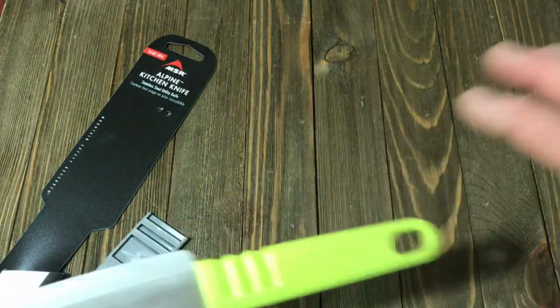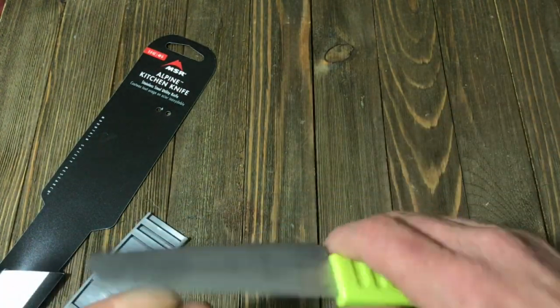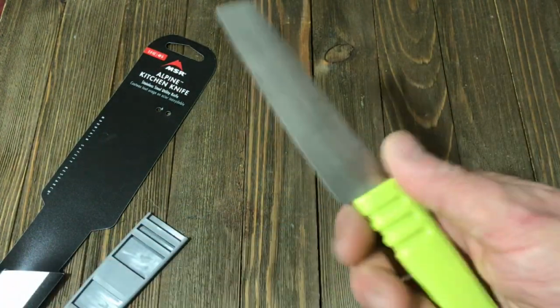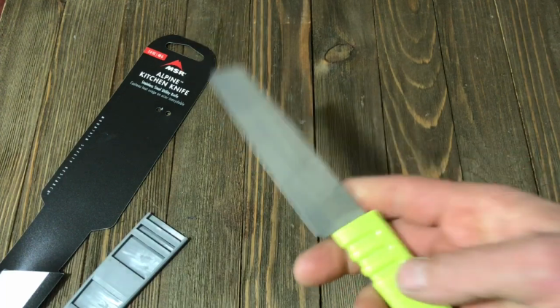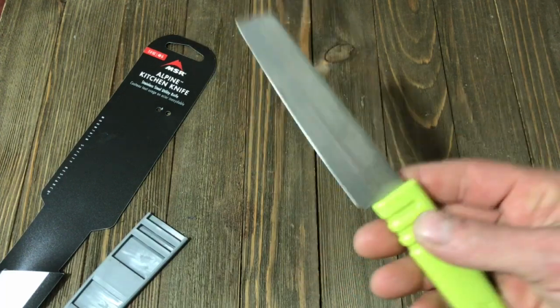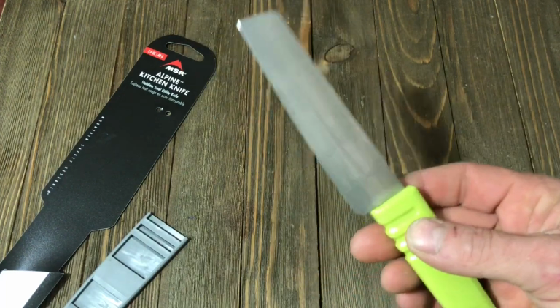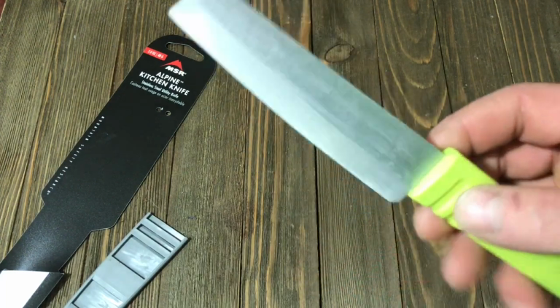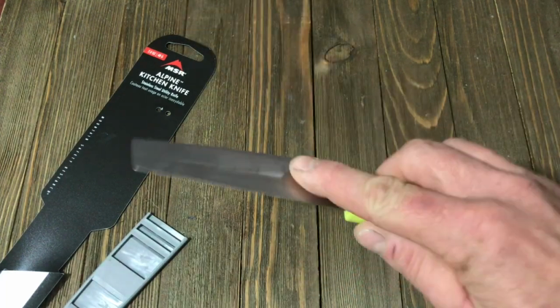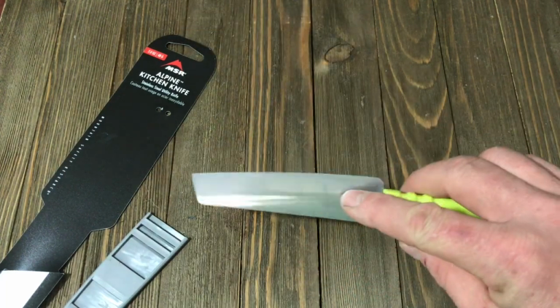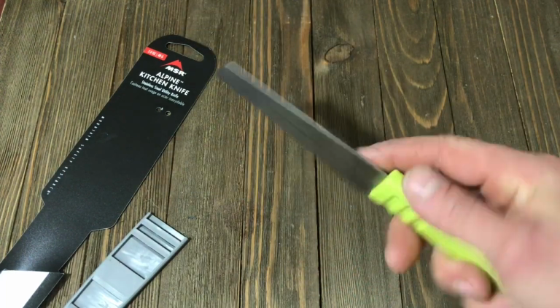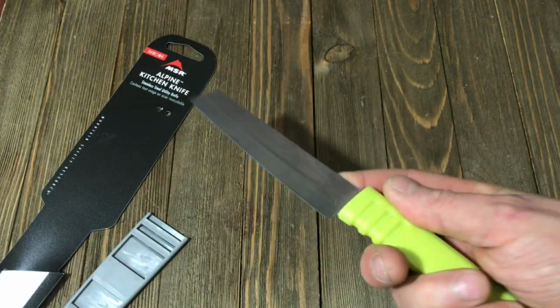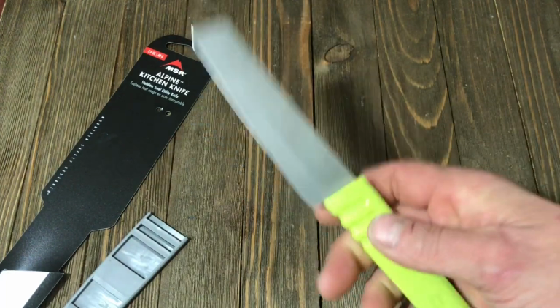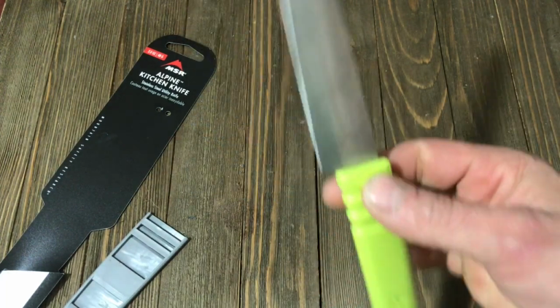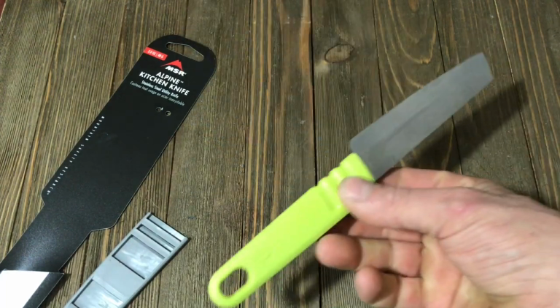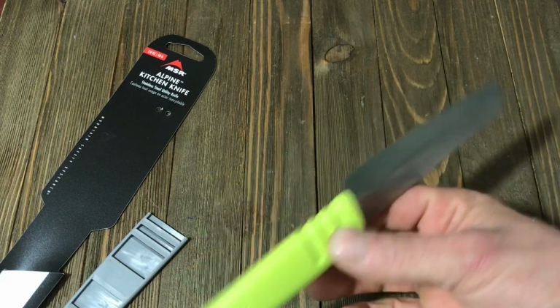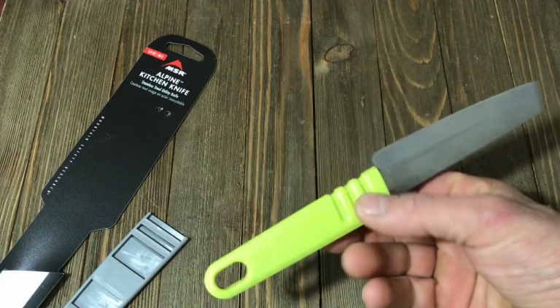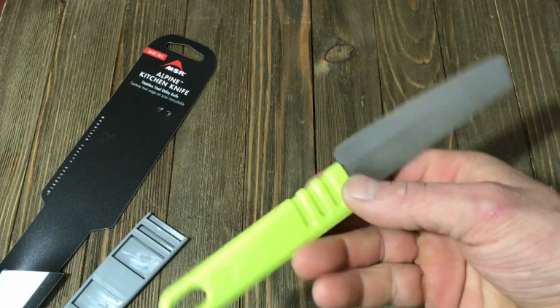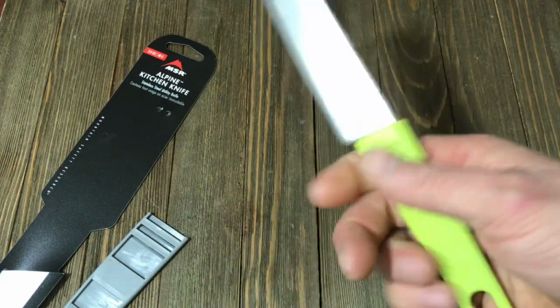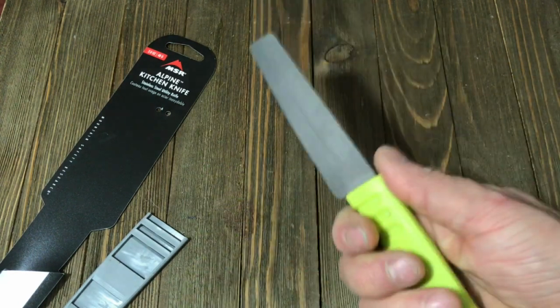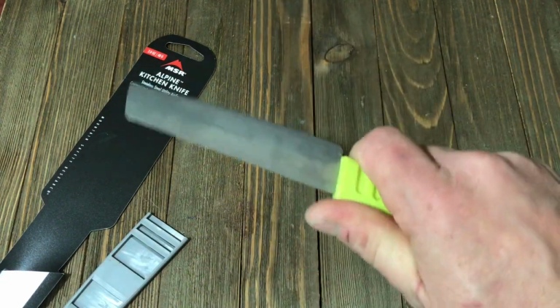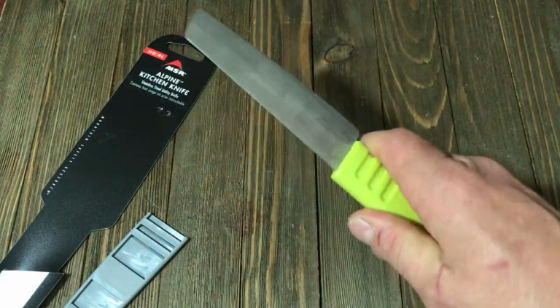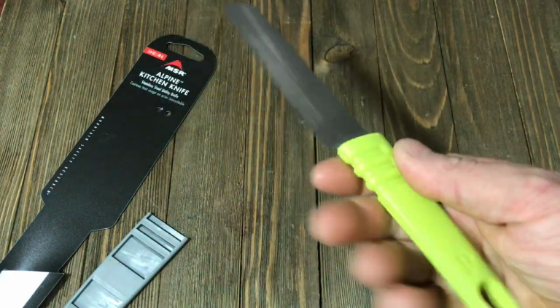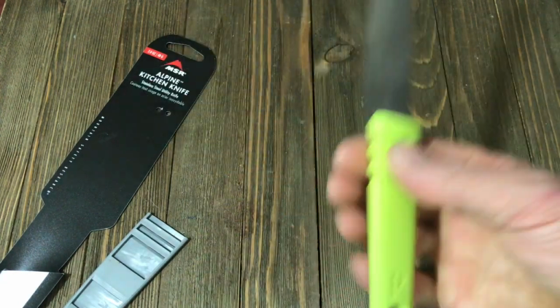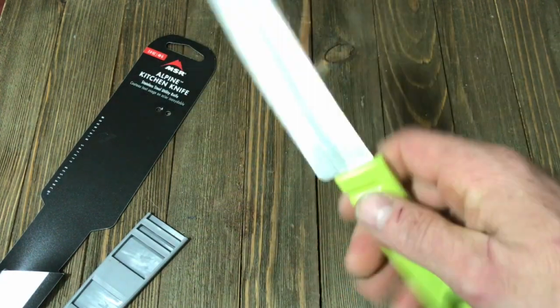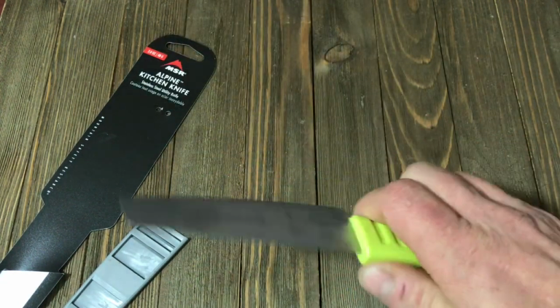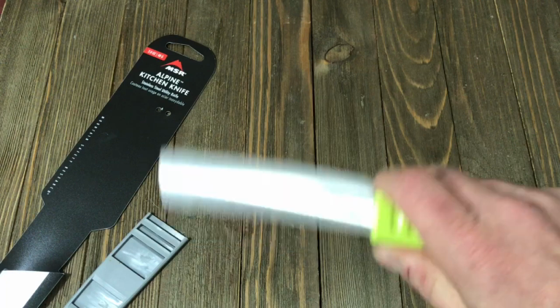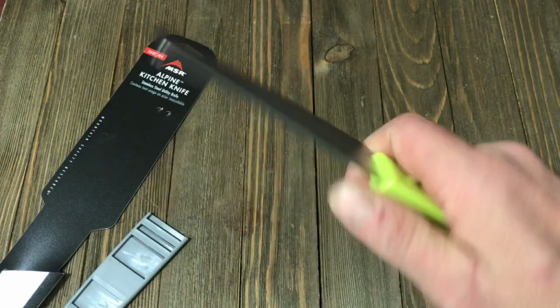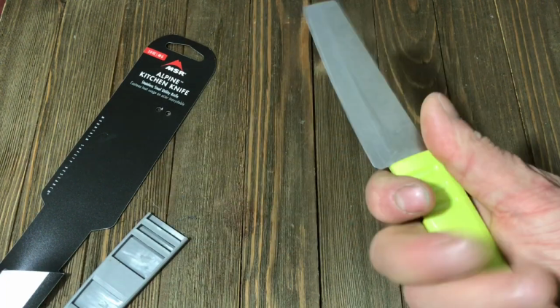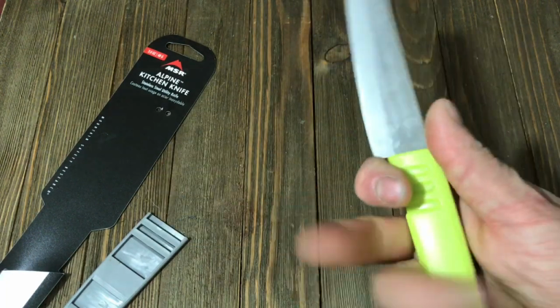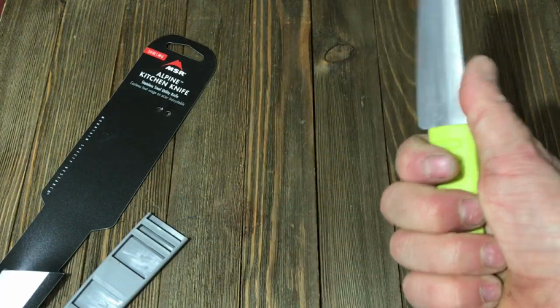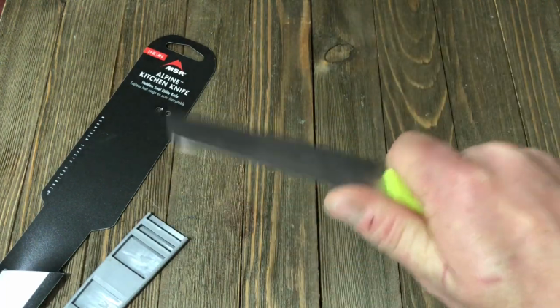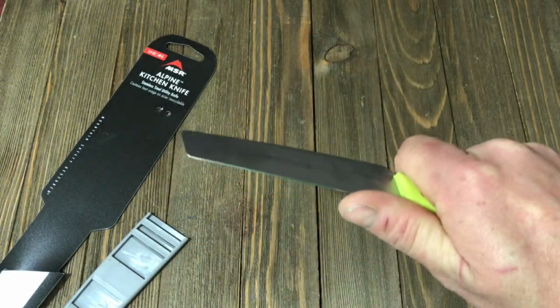It is a very simple, no-frills design of a kitchen knife — very well laid out. Nothing extra, nothing that adds weight, nothing to take away. It's not bulky in your hand. It's very small.